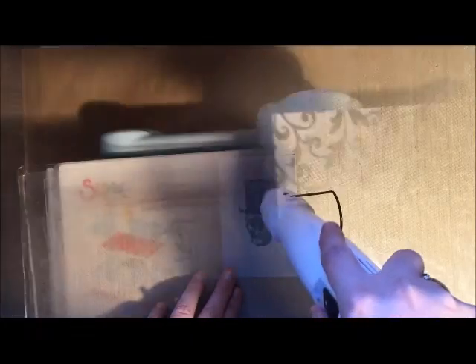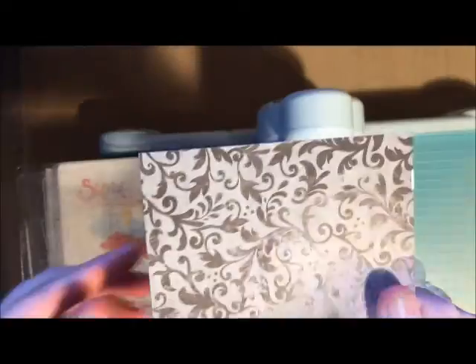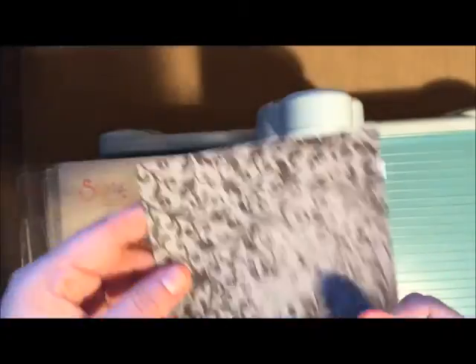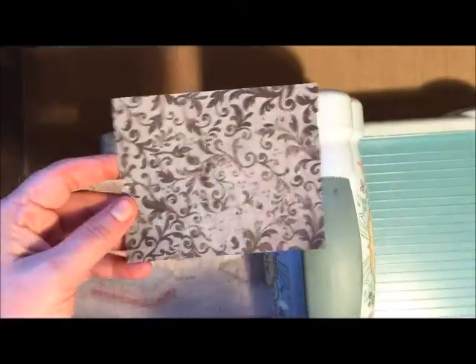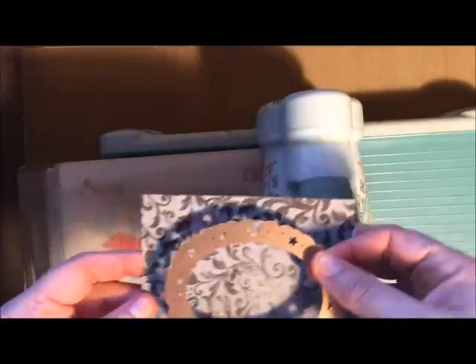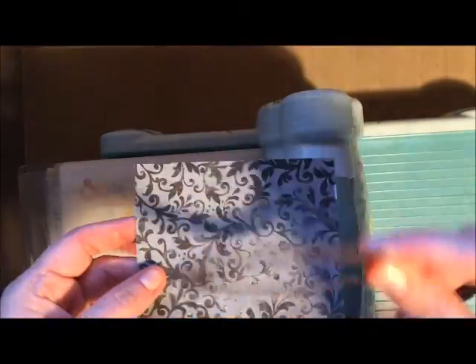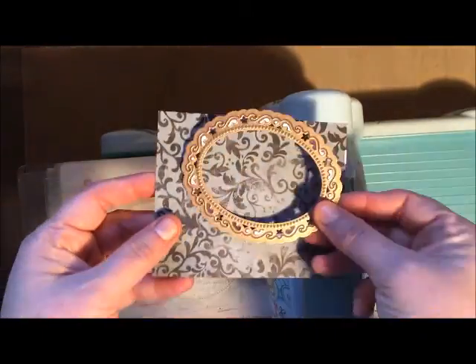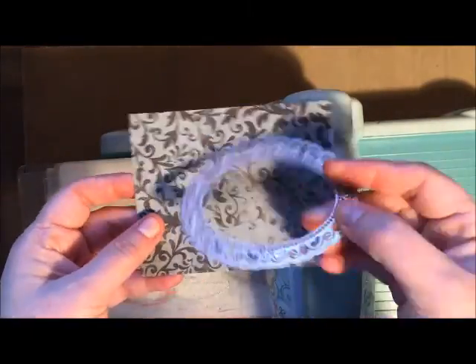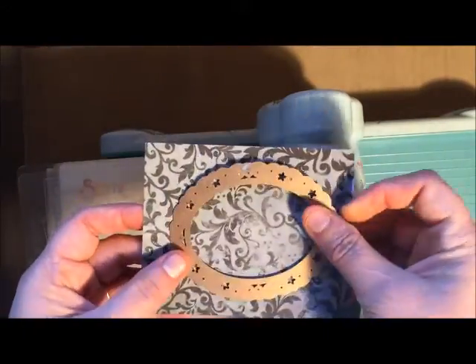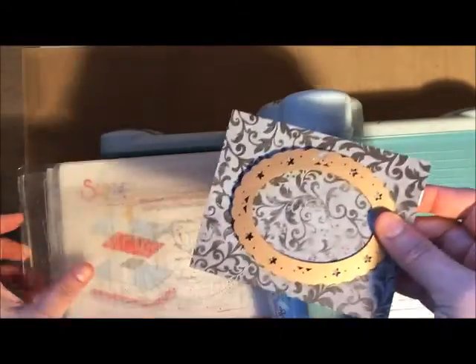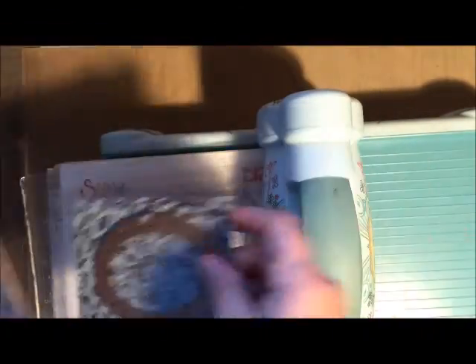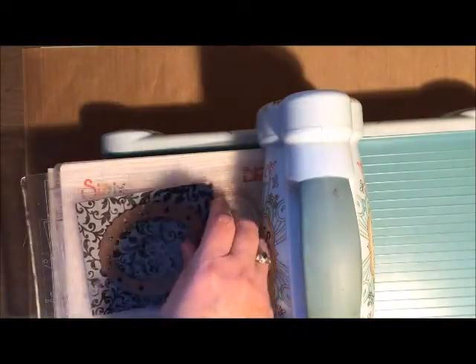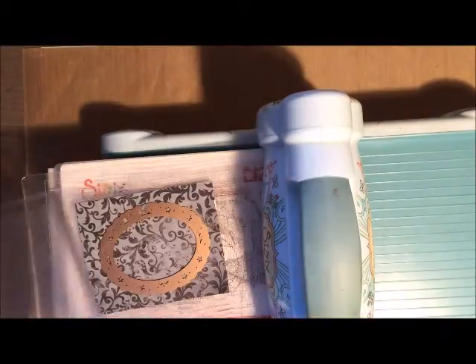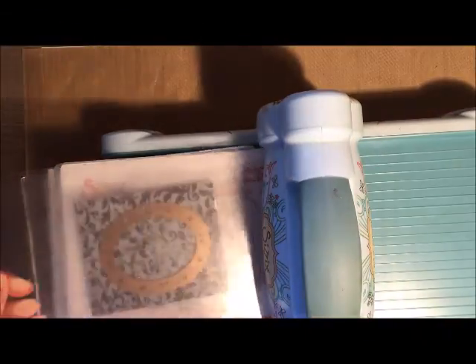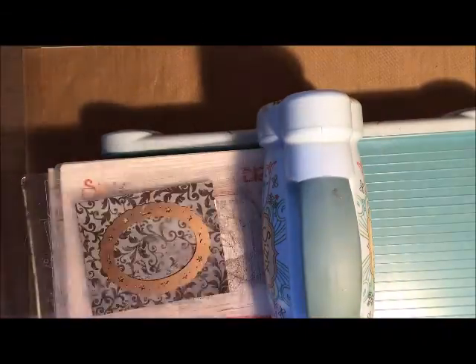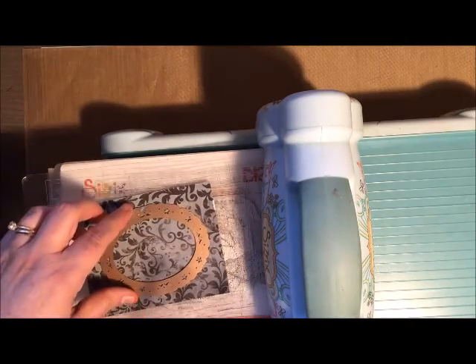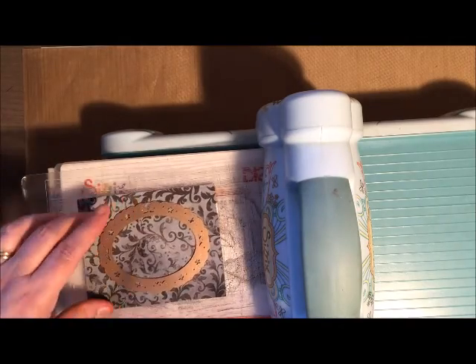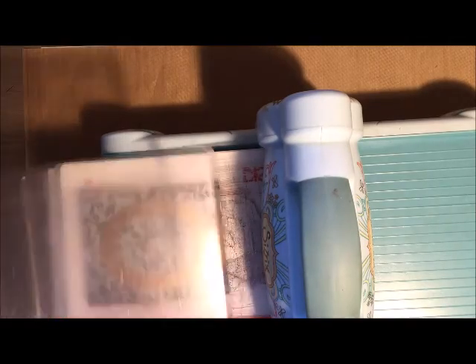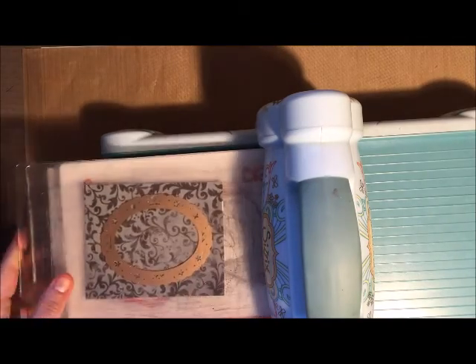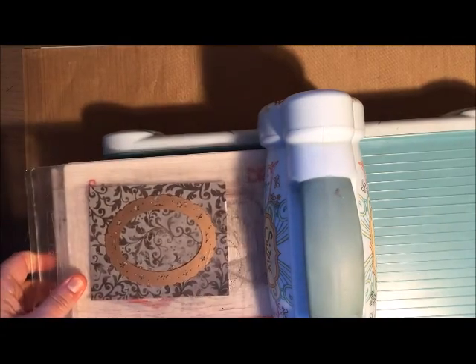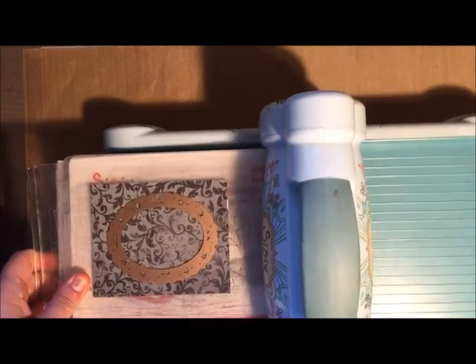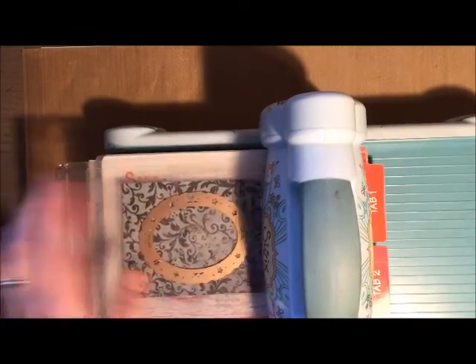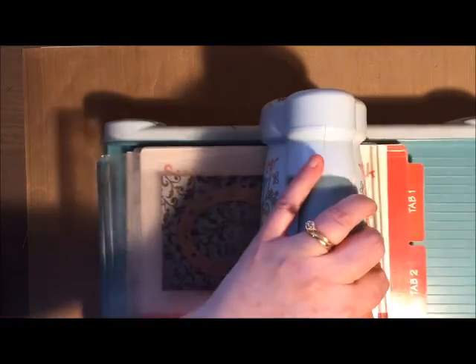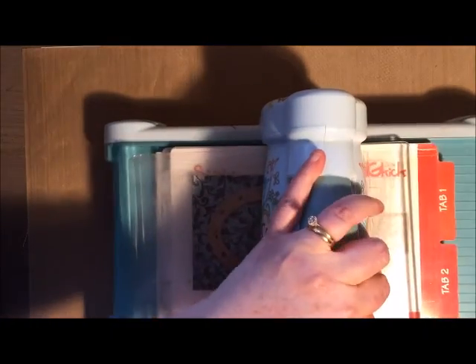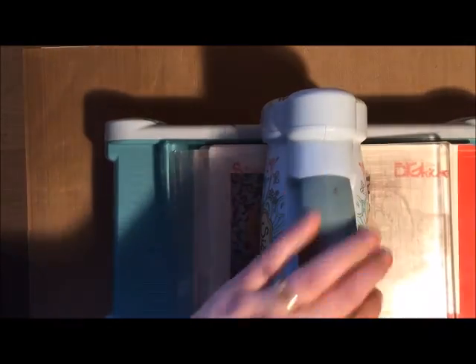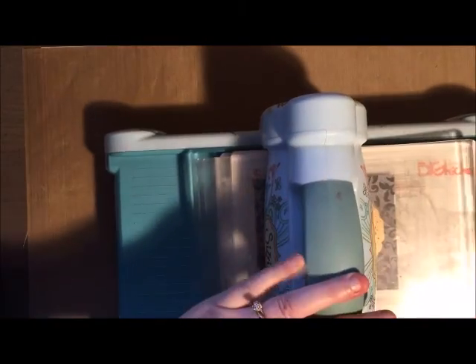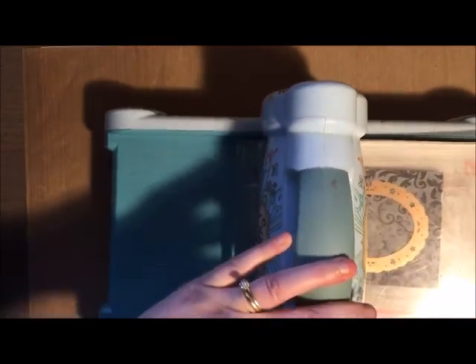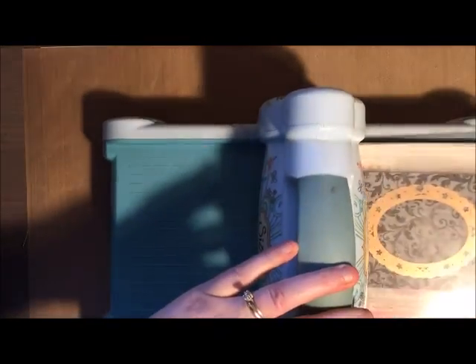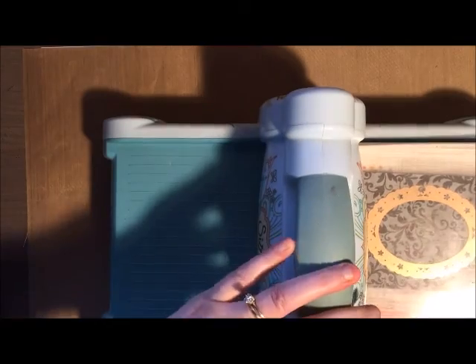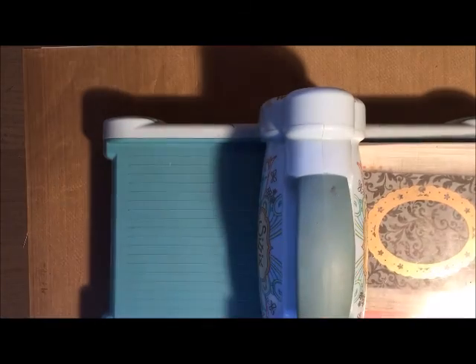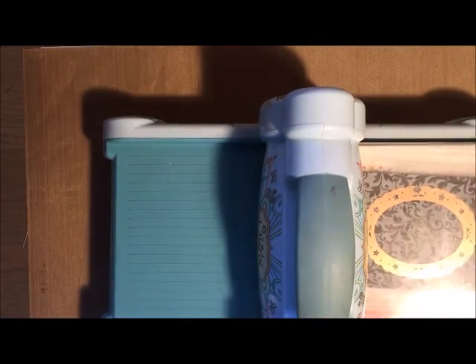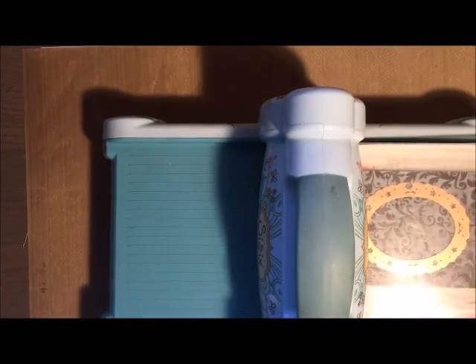I chose to die cut this paper using my fancy oval frame because I kind of wanted it to look like a Snow White wicked witch mirror, and I thought this die cut was a perfect fit.